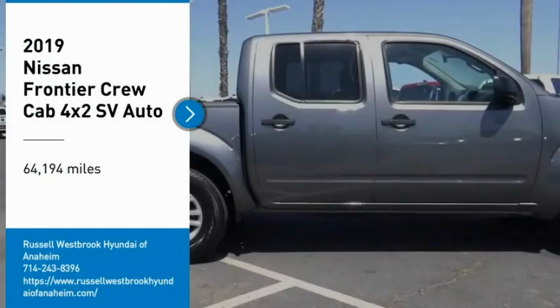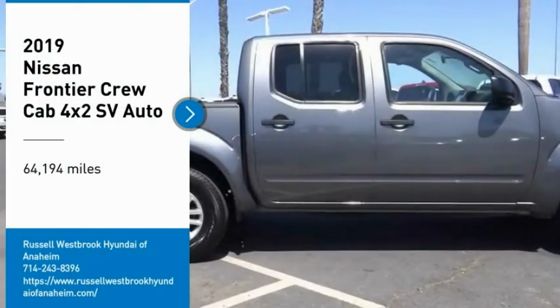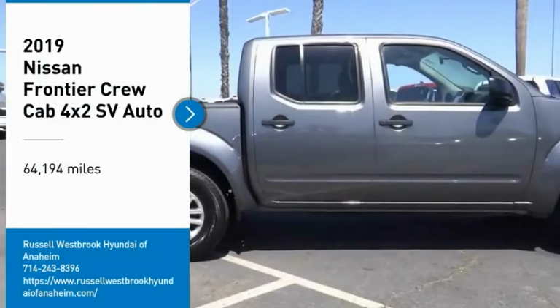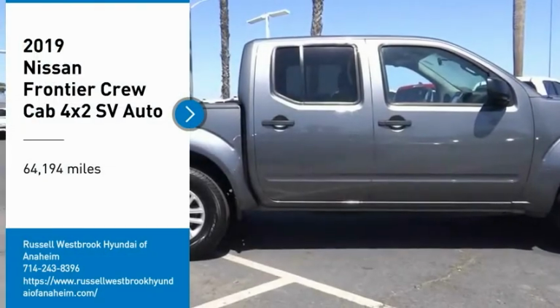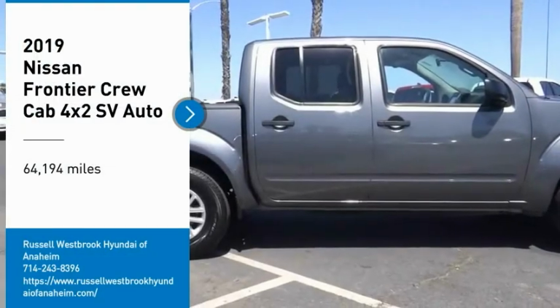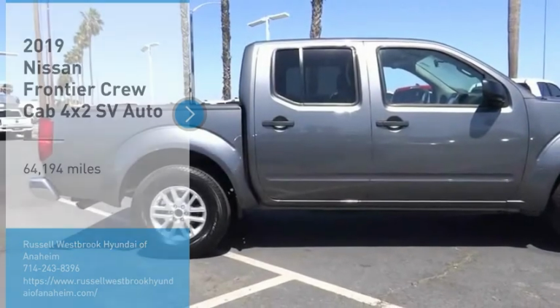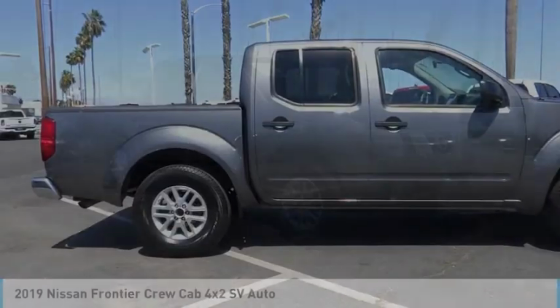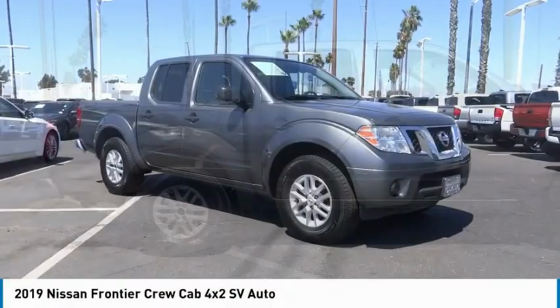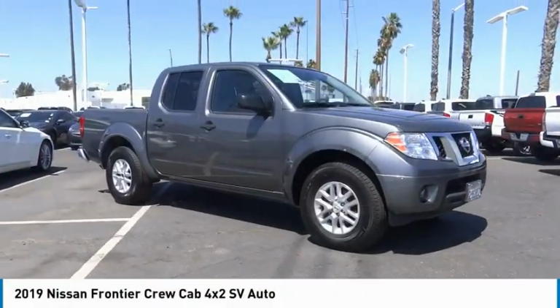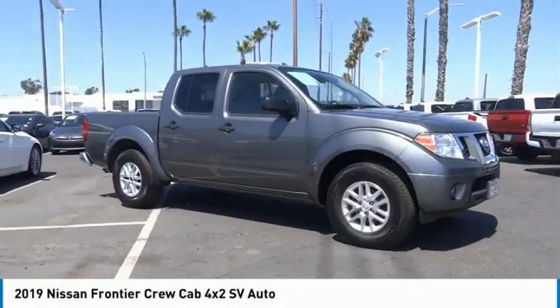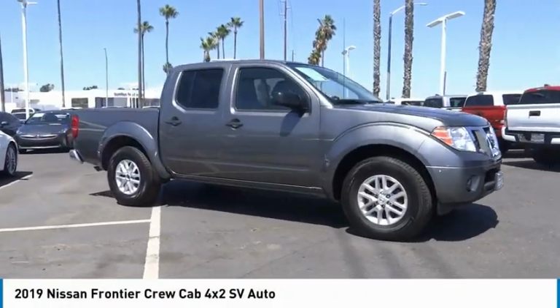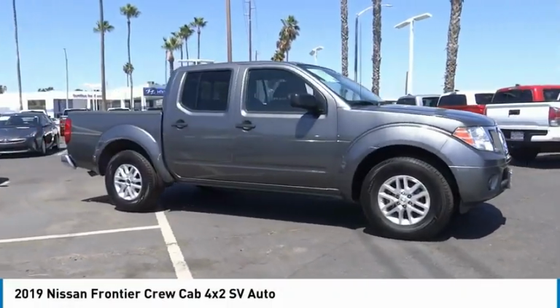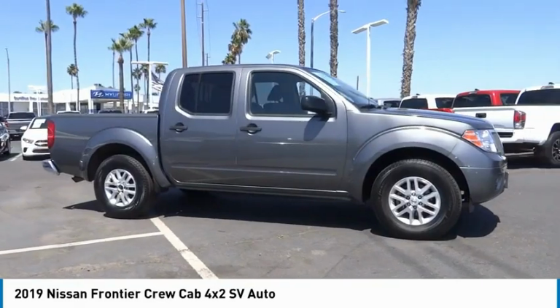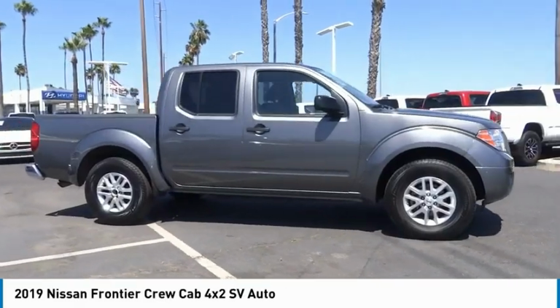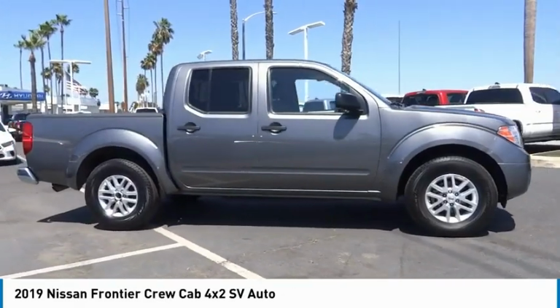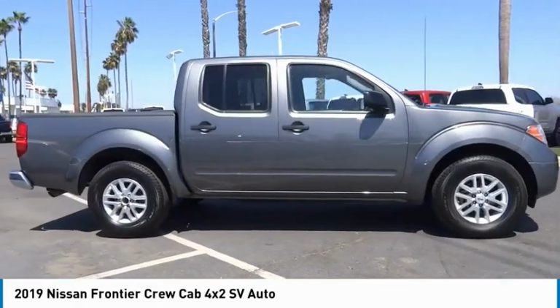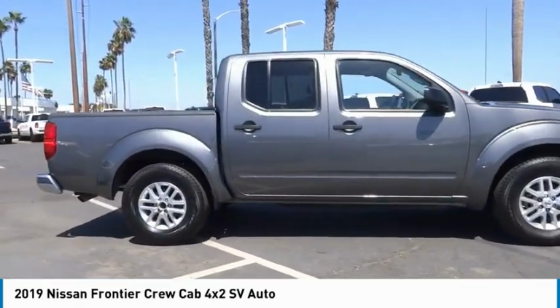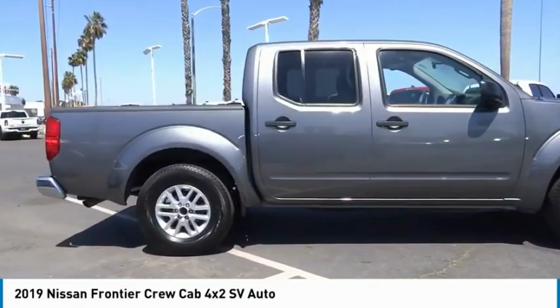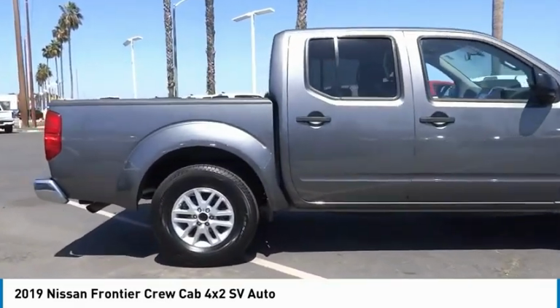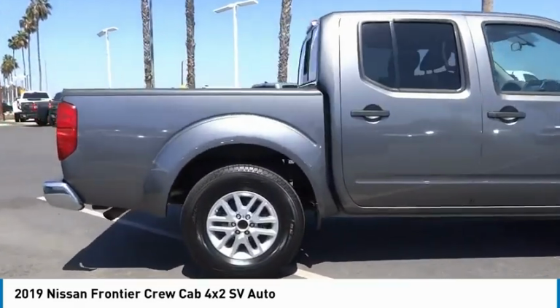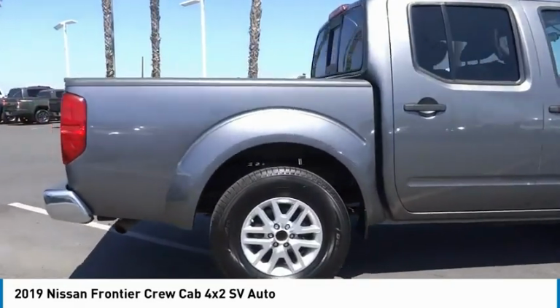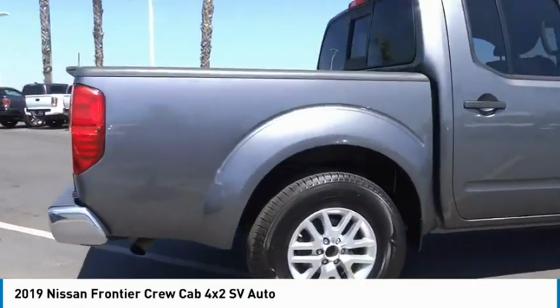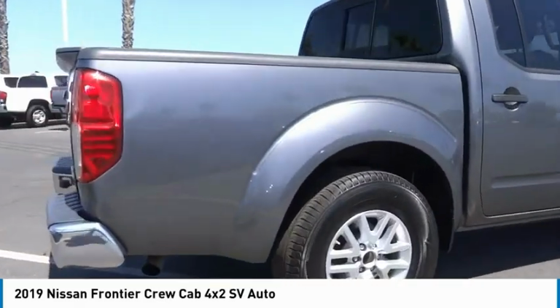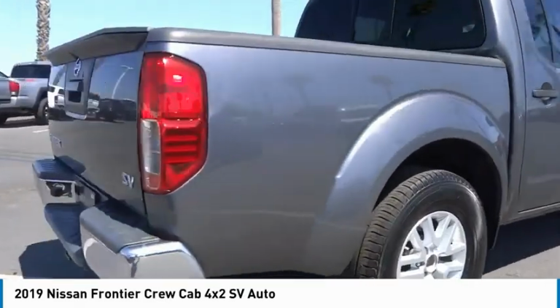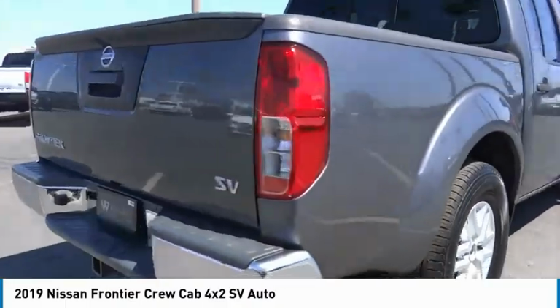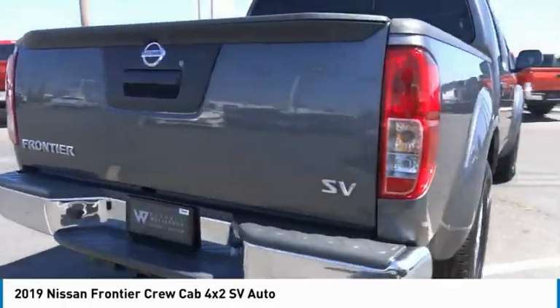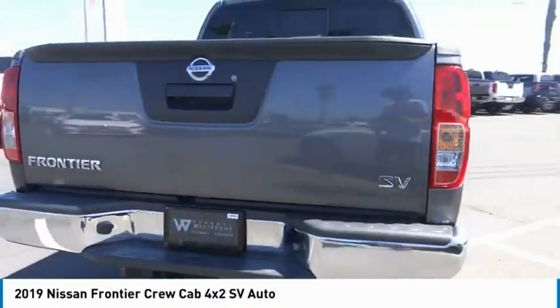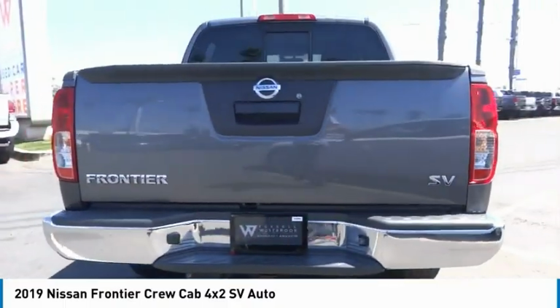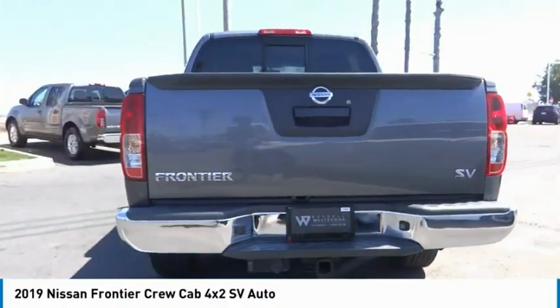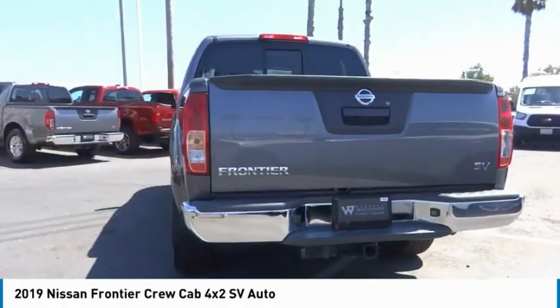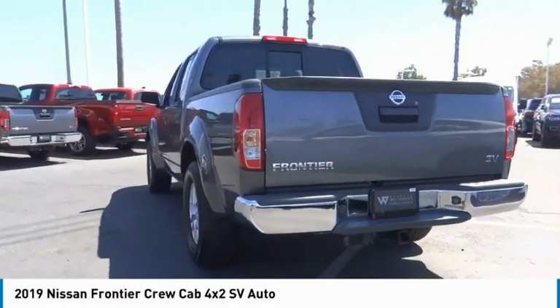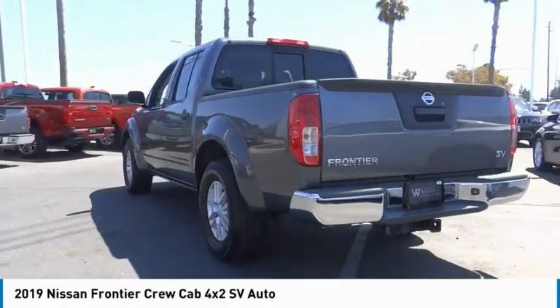Make a great choice today with the 2019 Frontier. The Nissan Frontier offers a full-length, fully-boxed frame for strength, serious off-road capabilities, and a 5-star rating for side-impact crash safety.